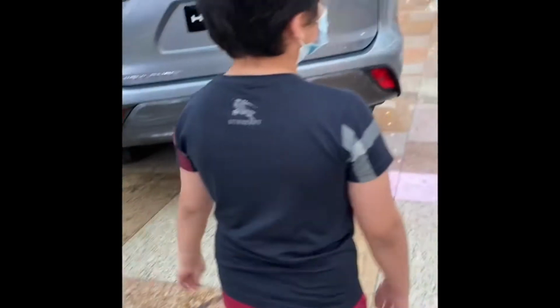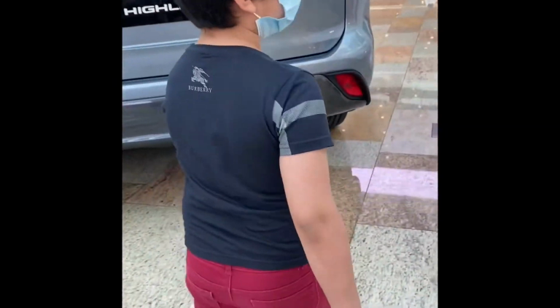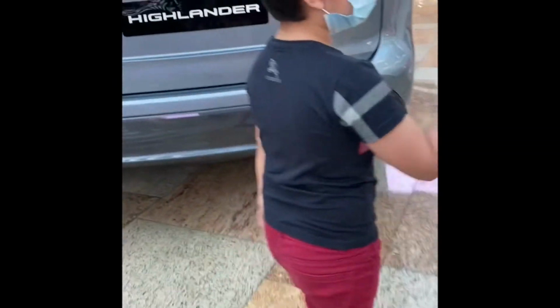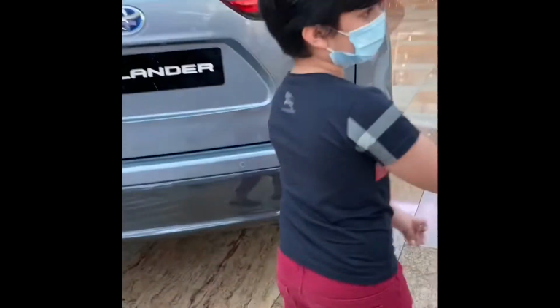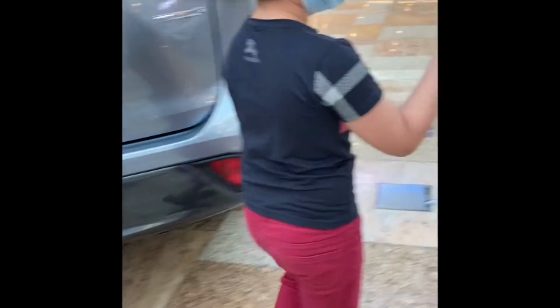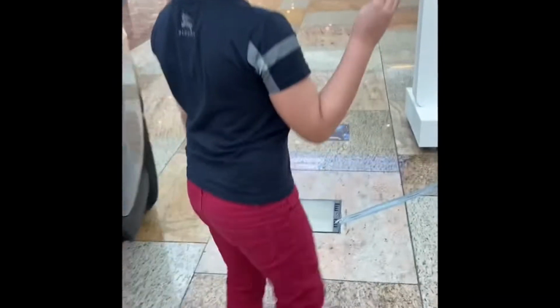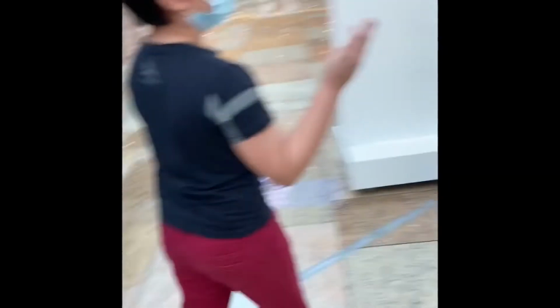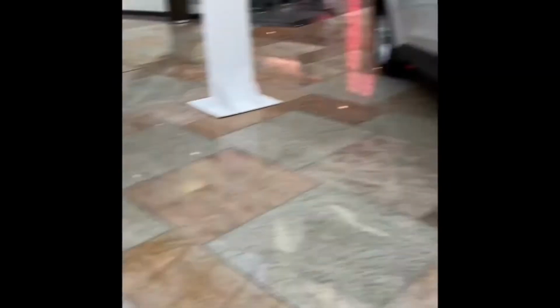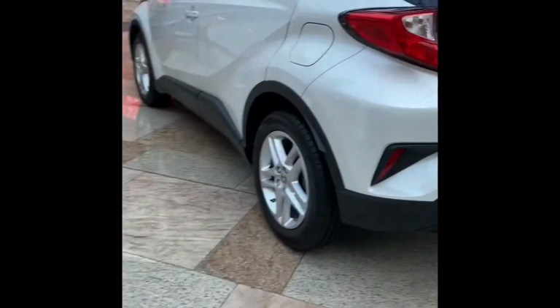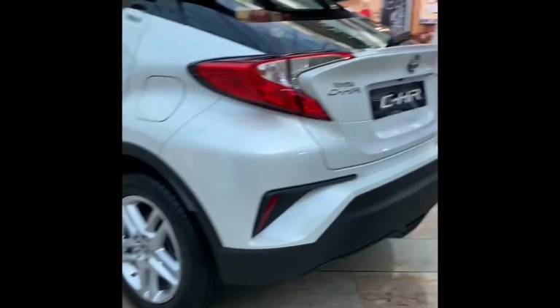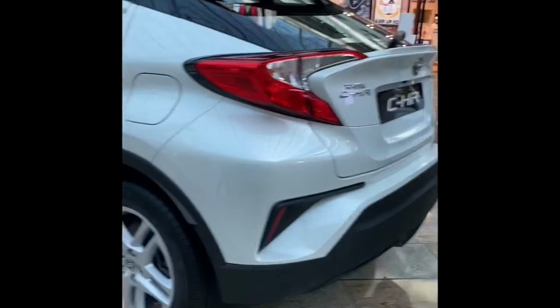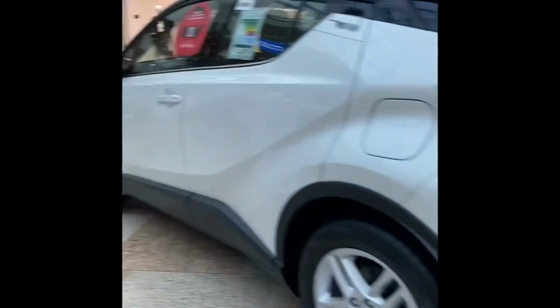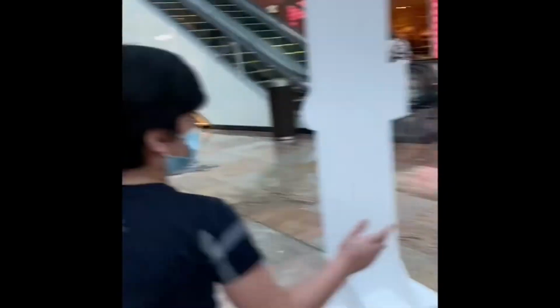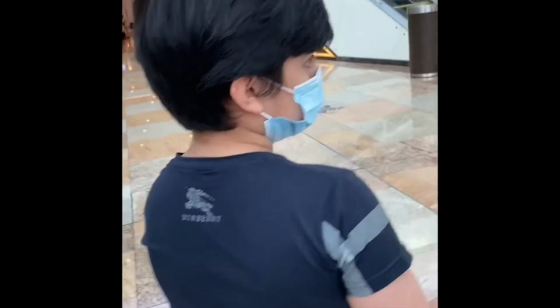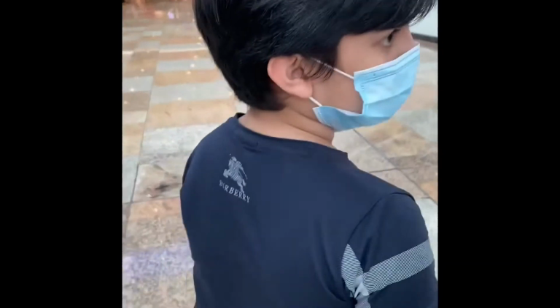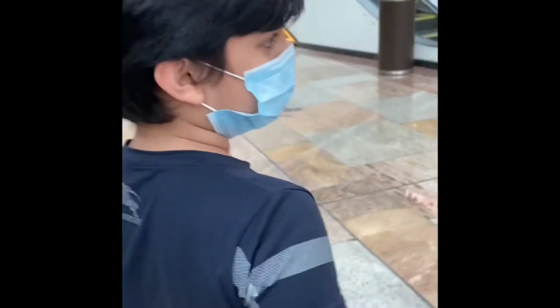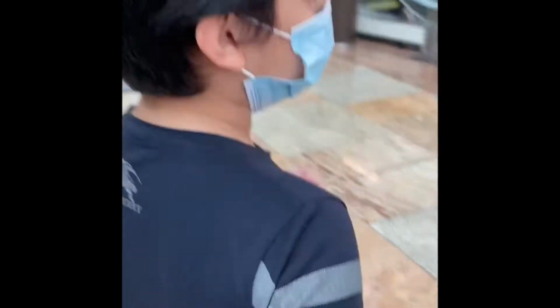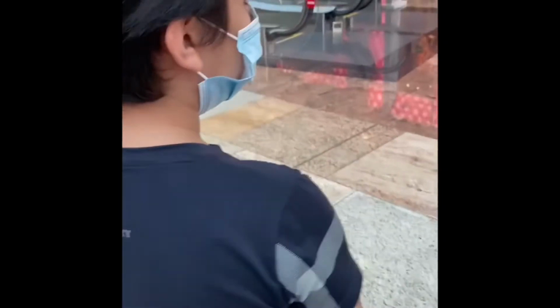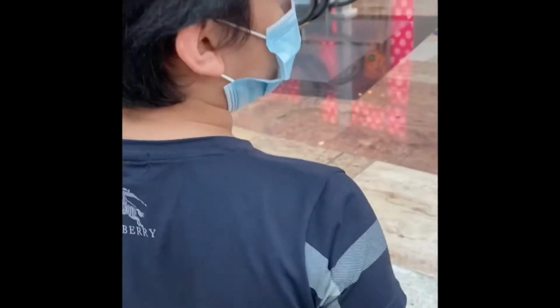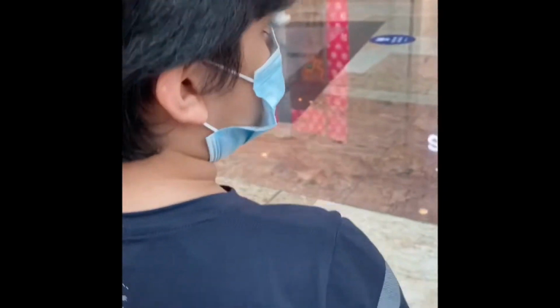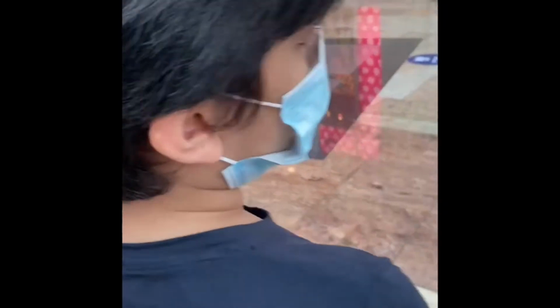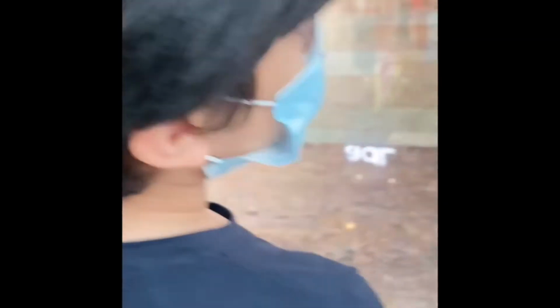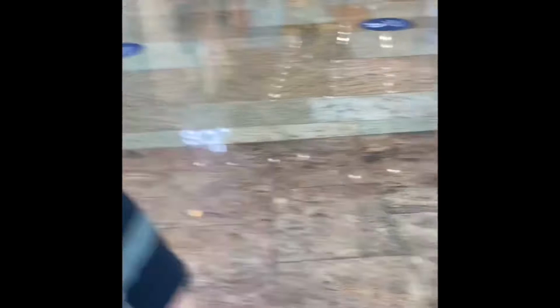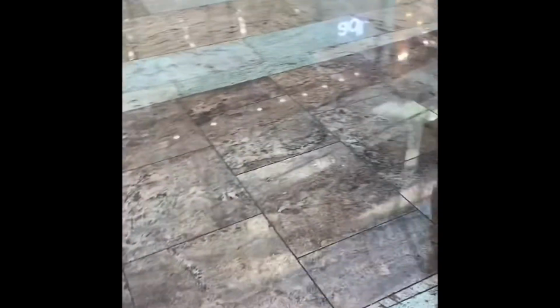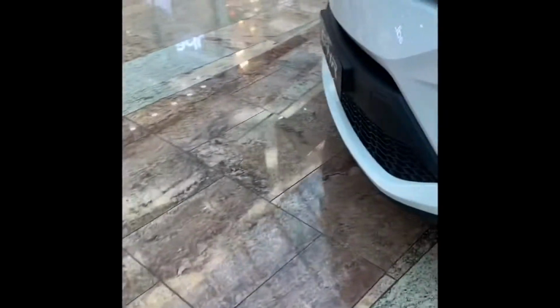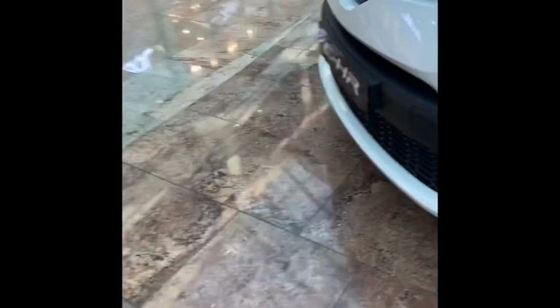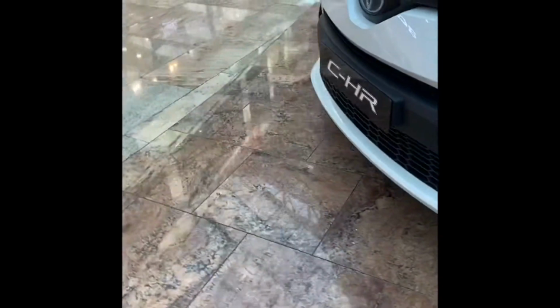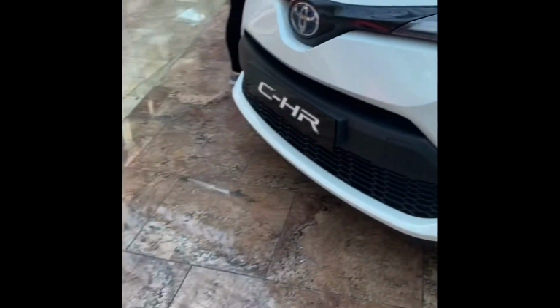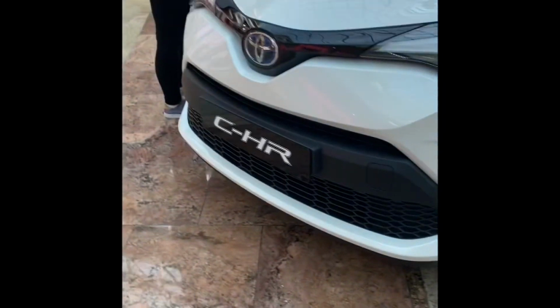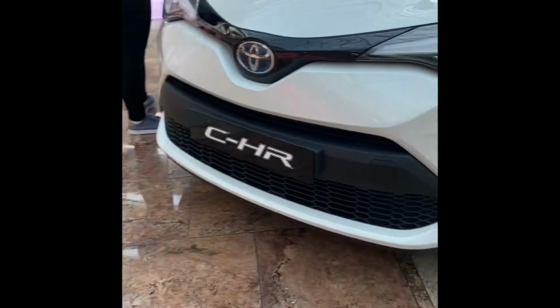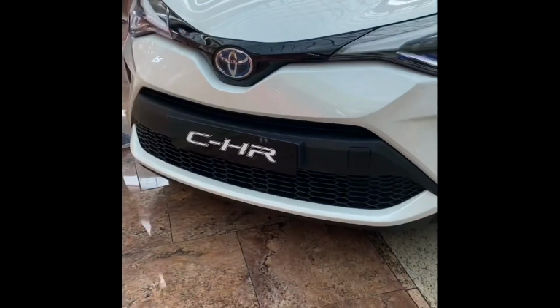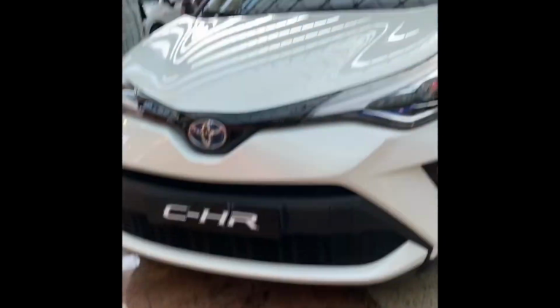And that is the CHR — I'll take over that. It is not compared to any car because it looks a little bit strange. Well, it's very good.